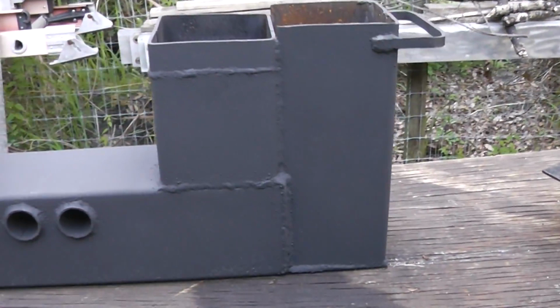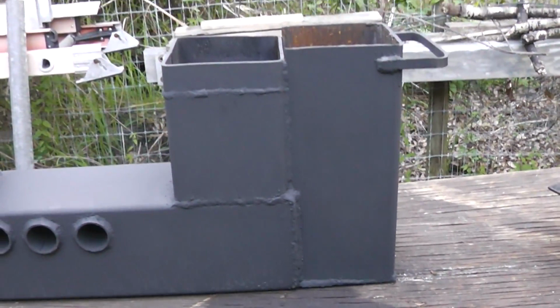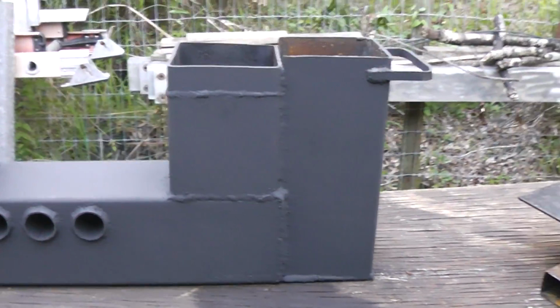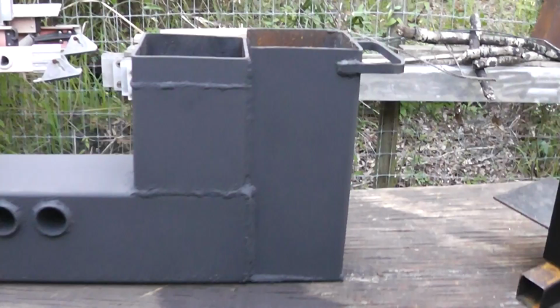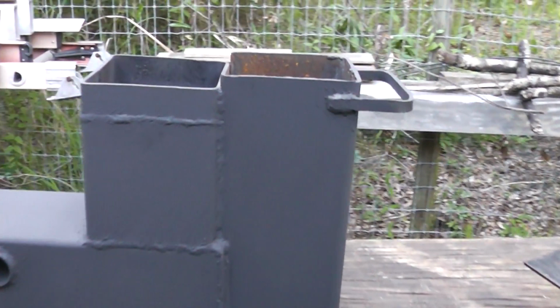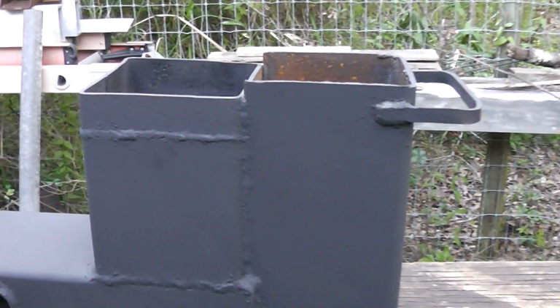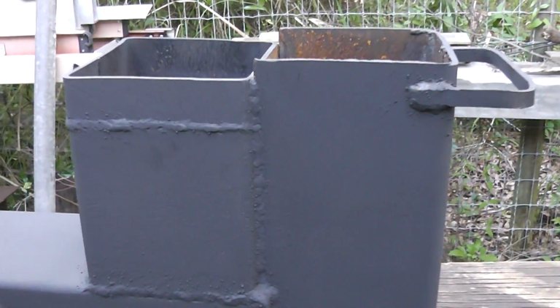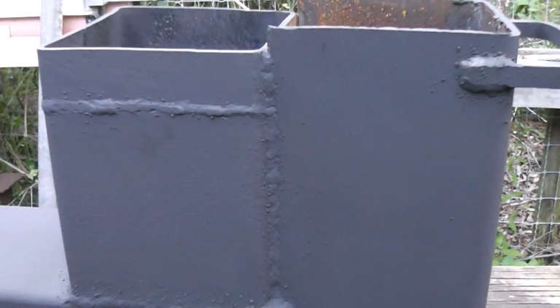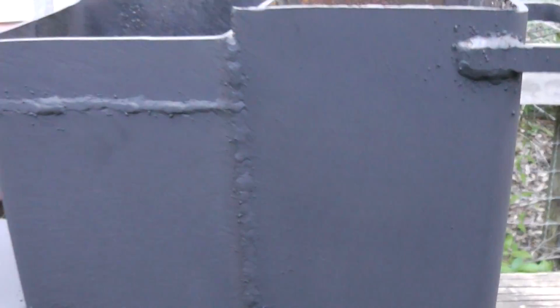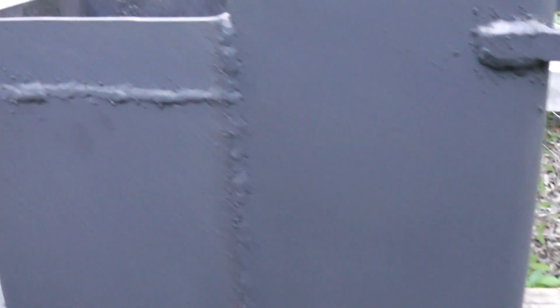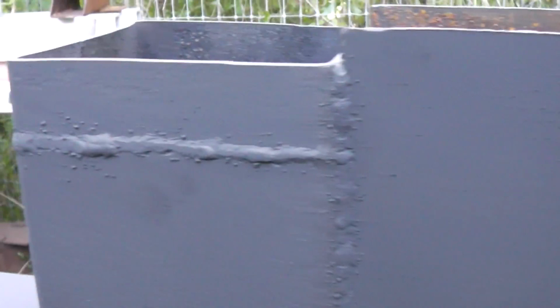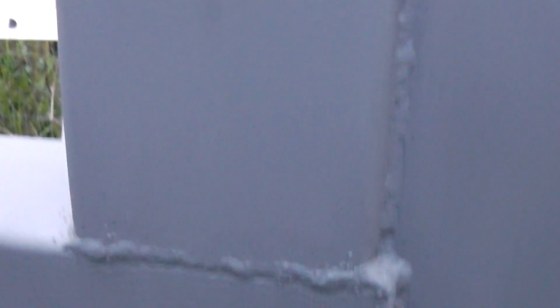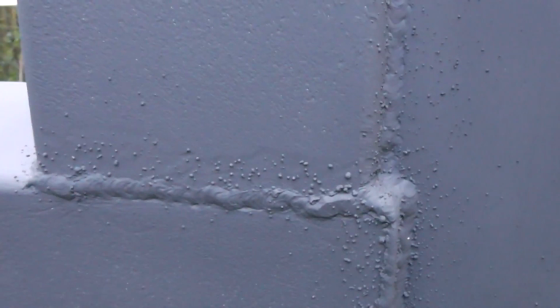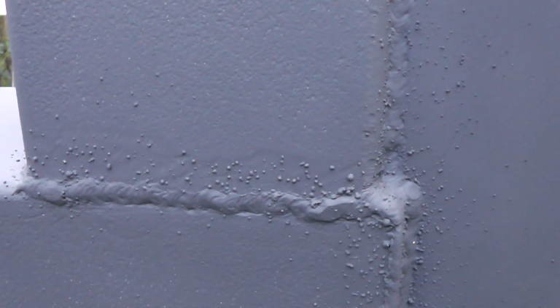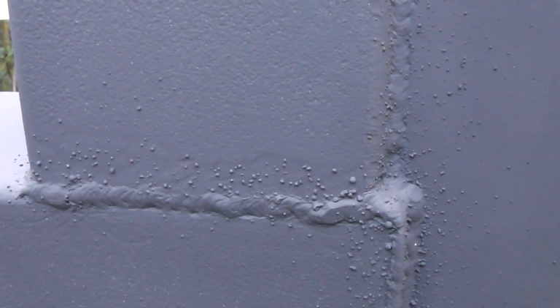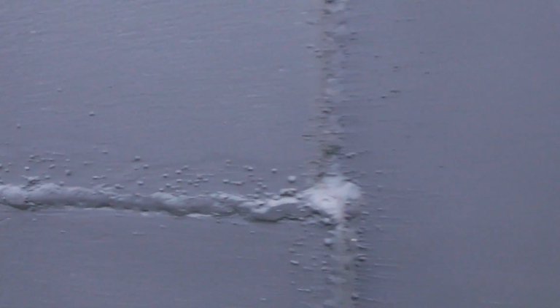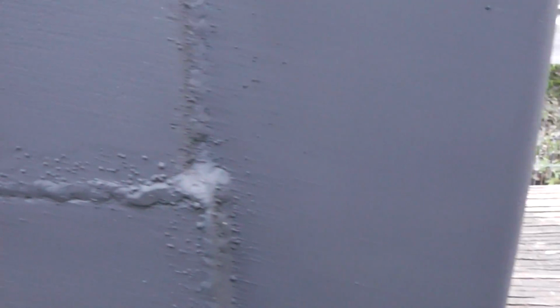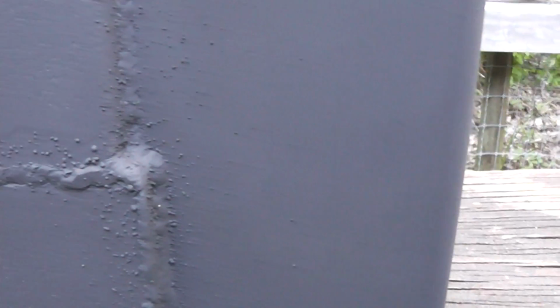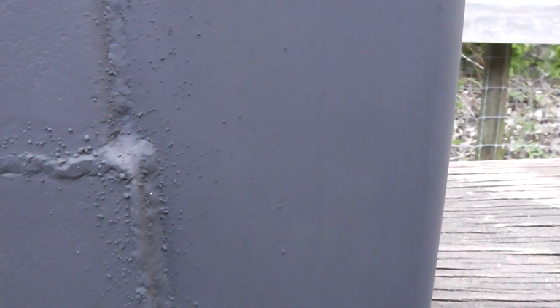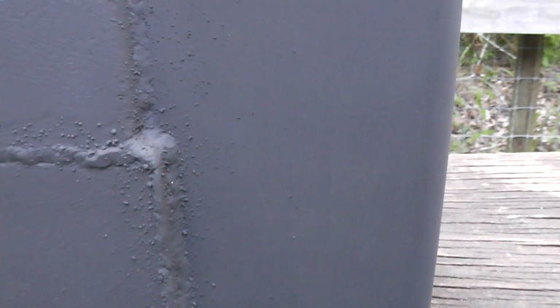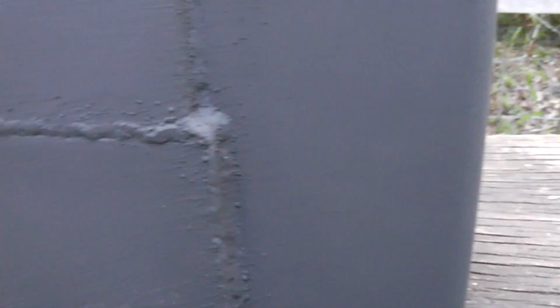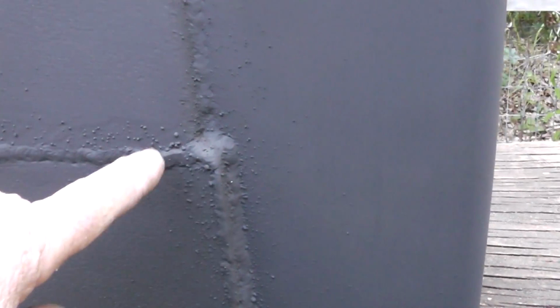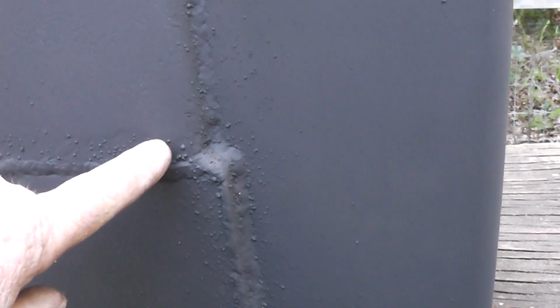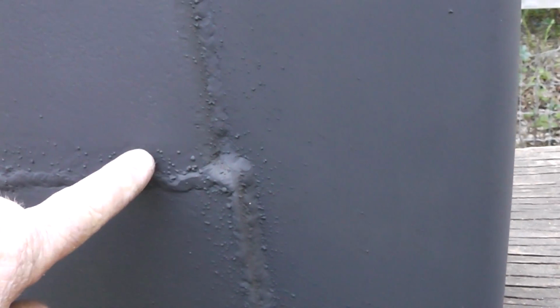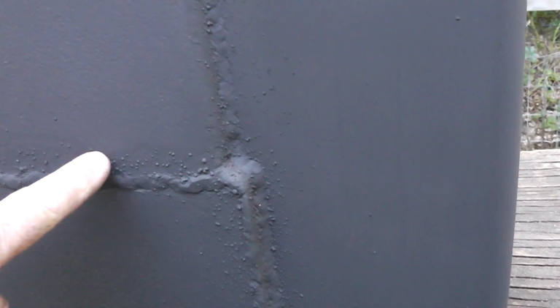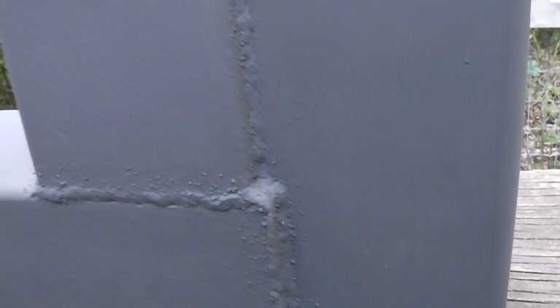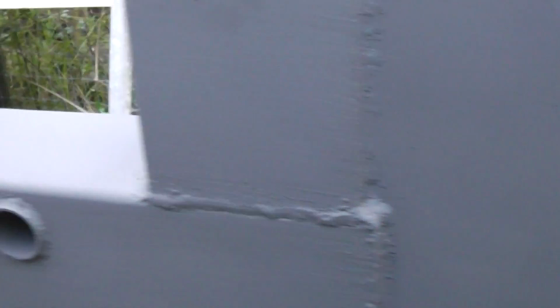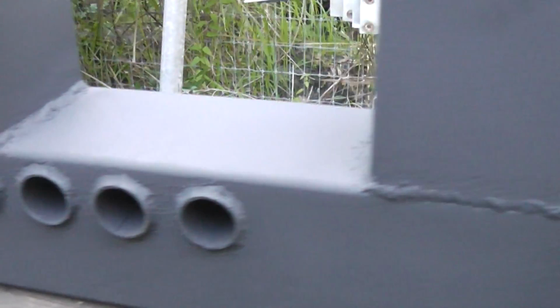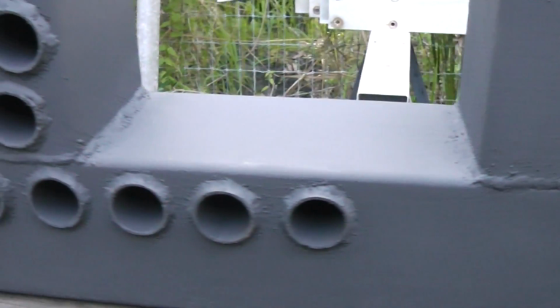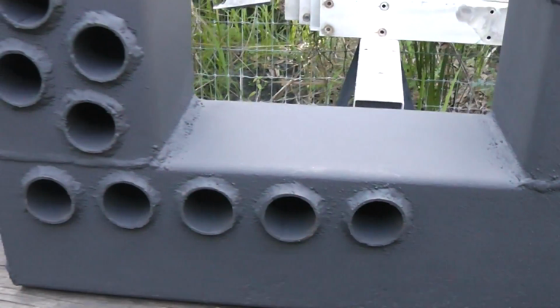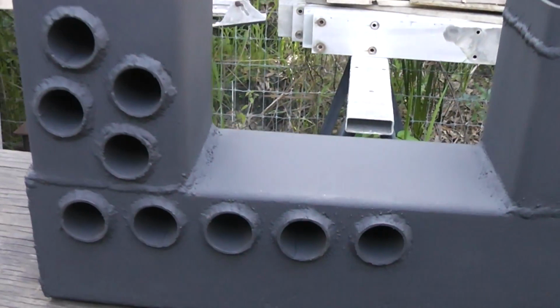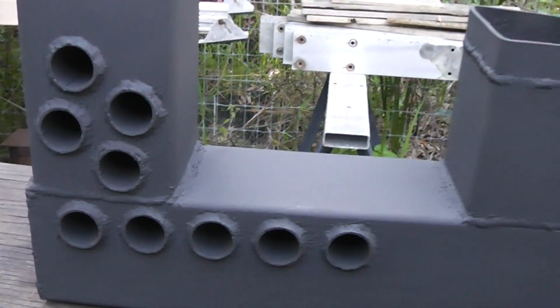Mainly you just have to do some leak-proof welds. You can see that this was done with a flux core welder, and you get a lot of splatter from that, but it doesn't leak.